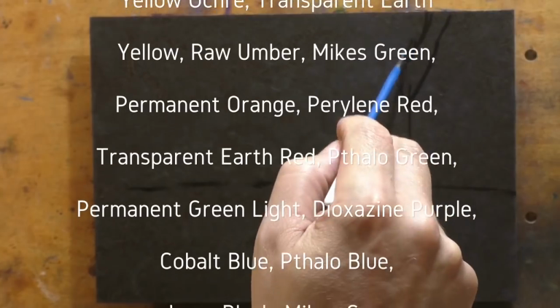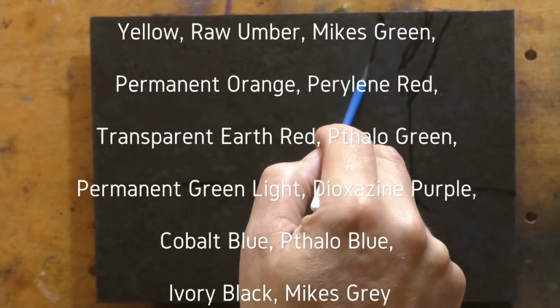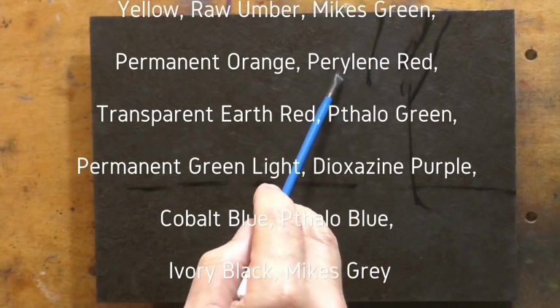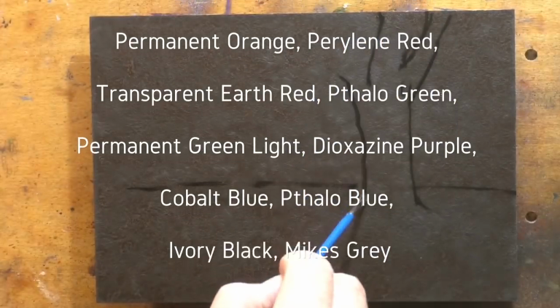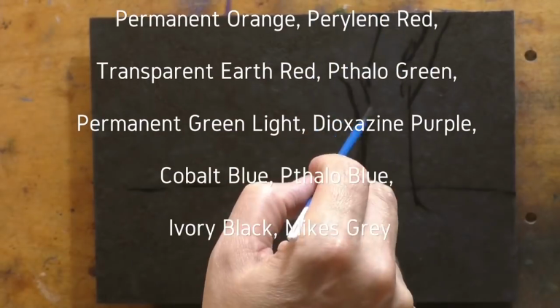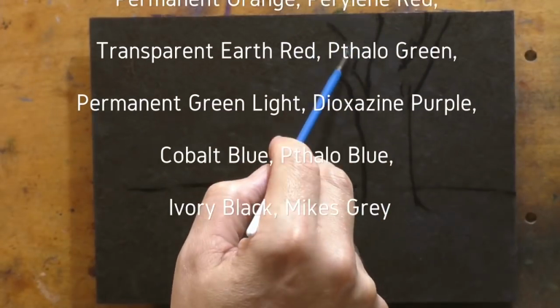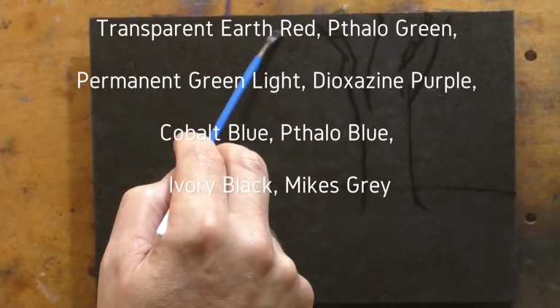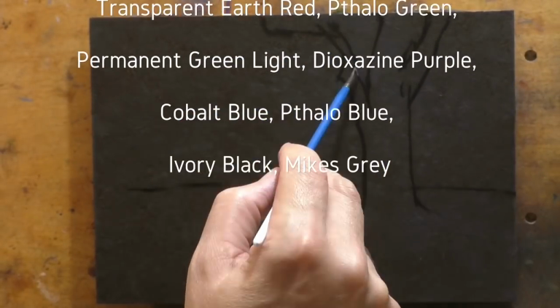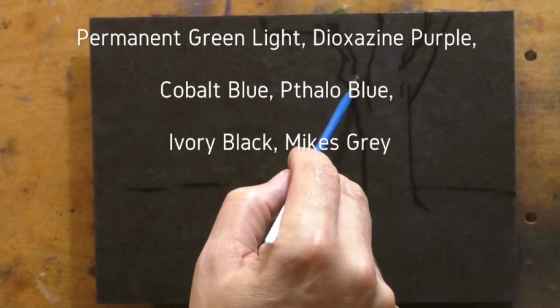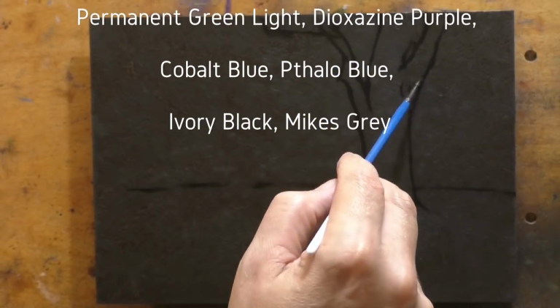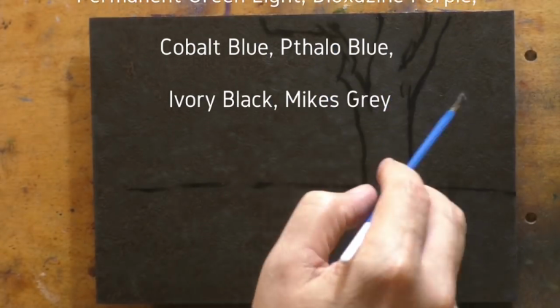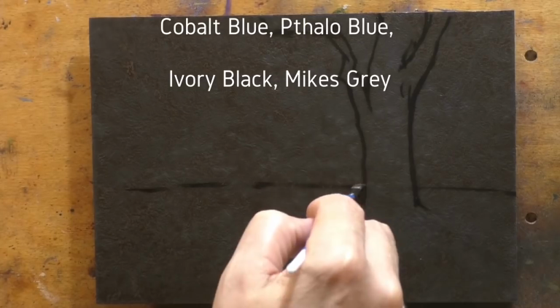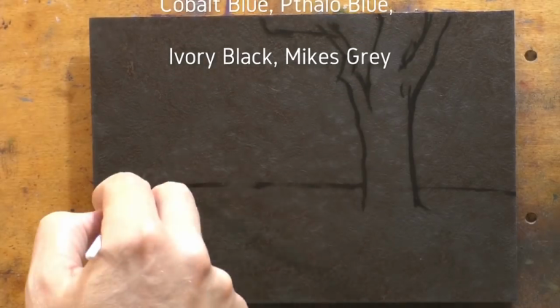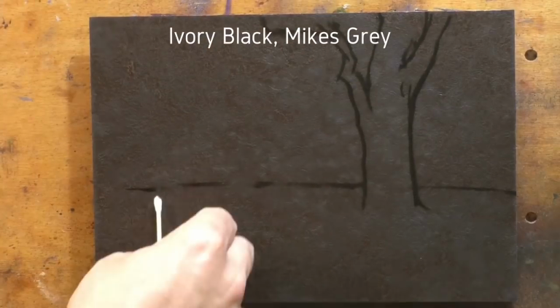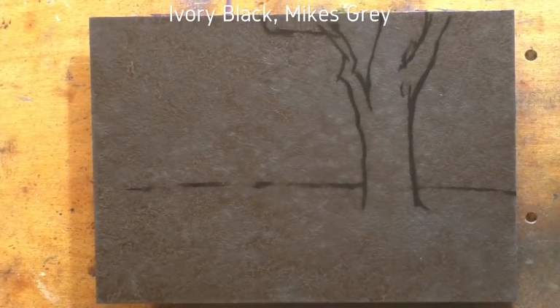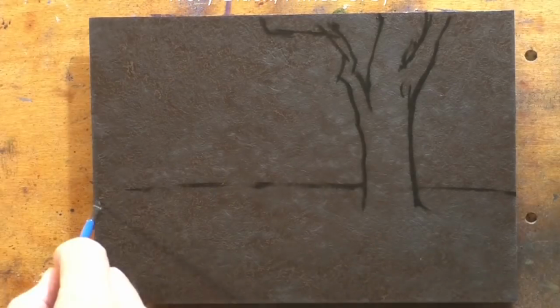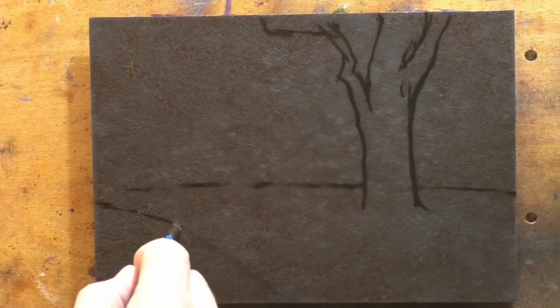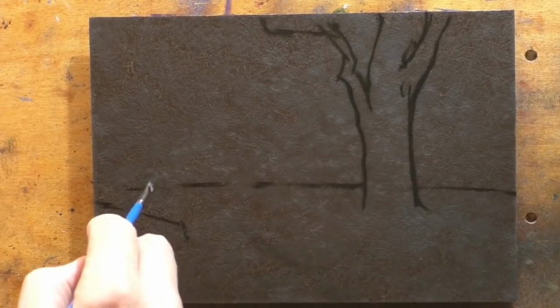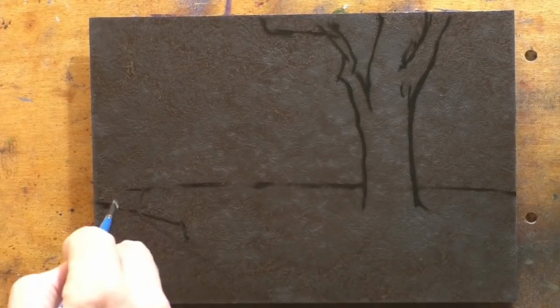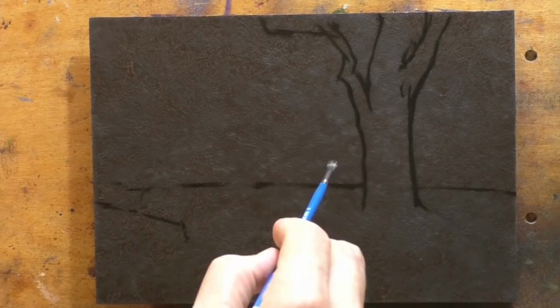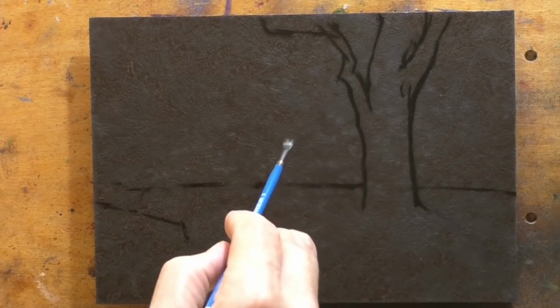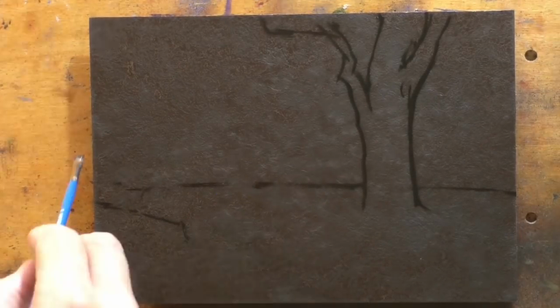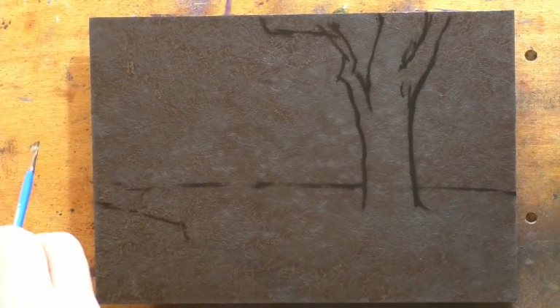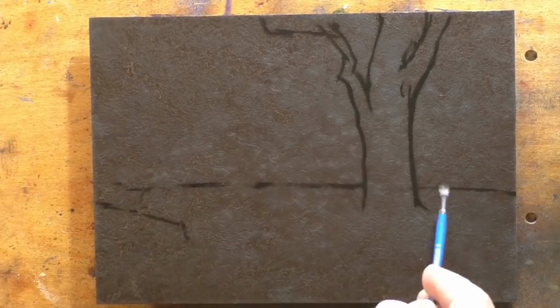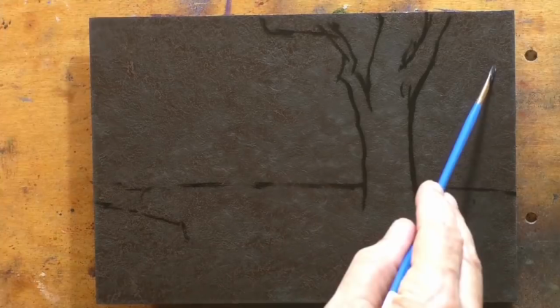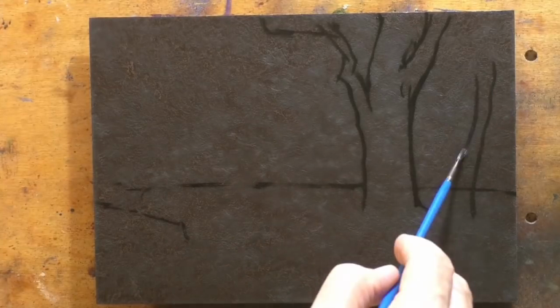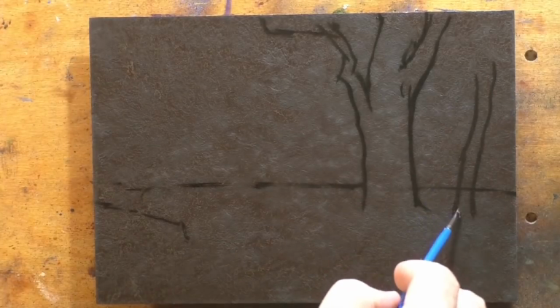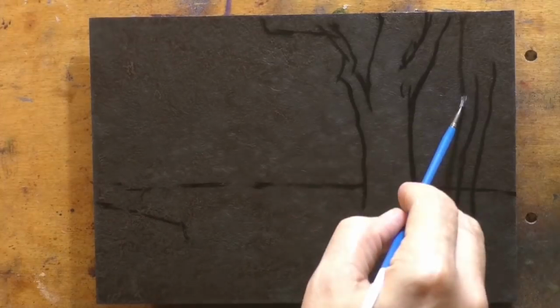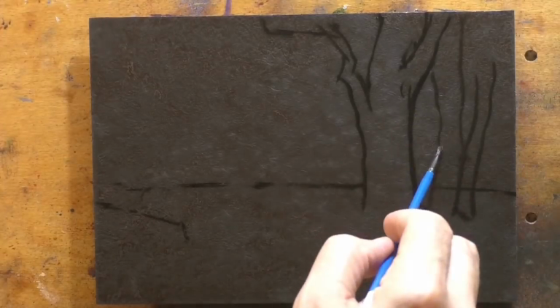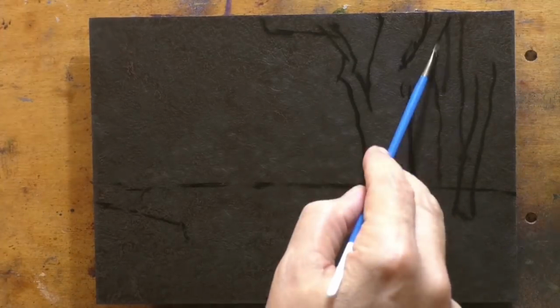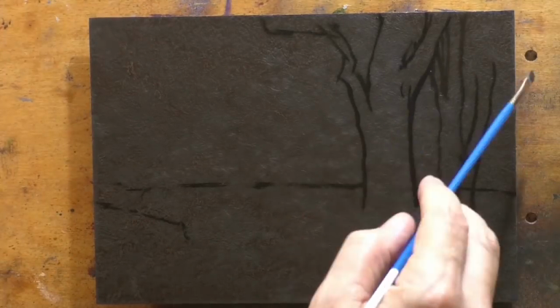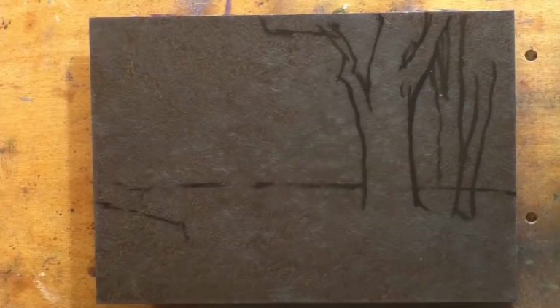I'm doing a study after a painting by George Inness today. His painting is called Sunset in the Woods, but my painting is called Study After Sunset in the Woods.